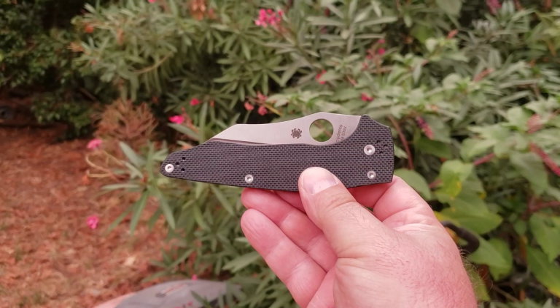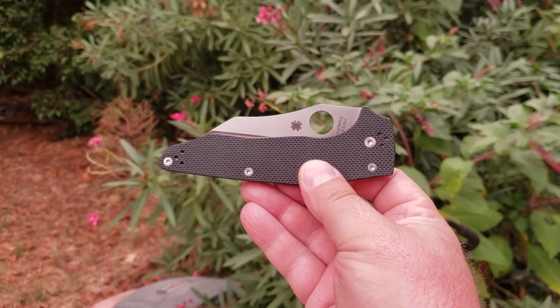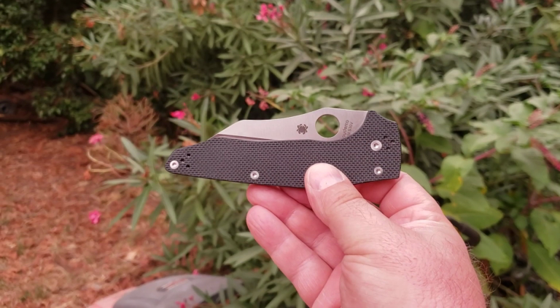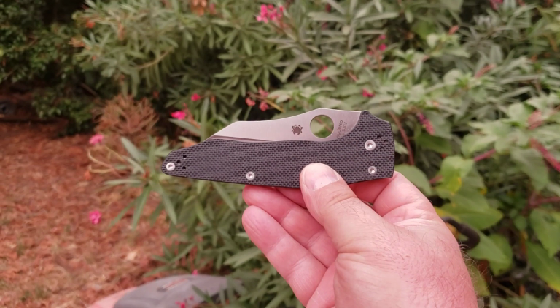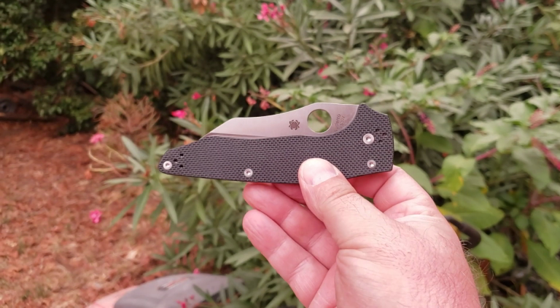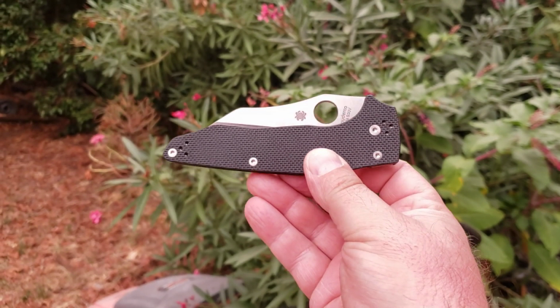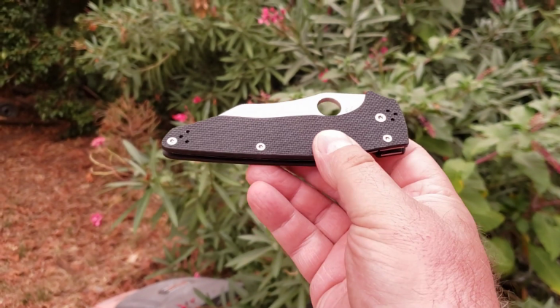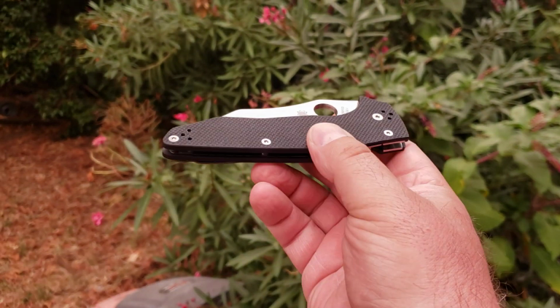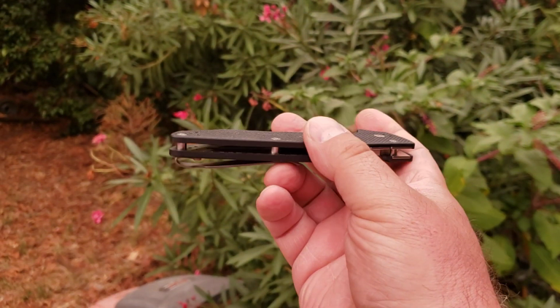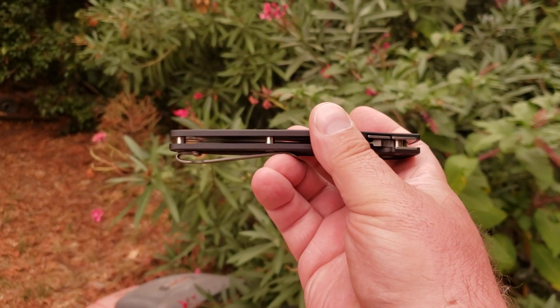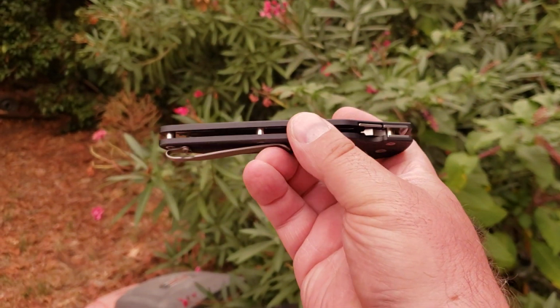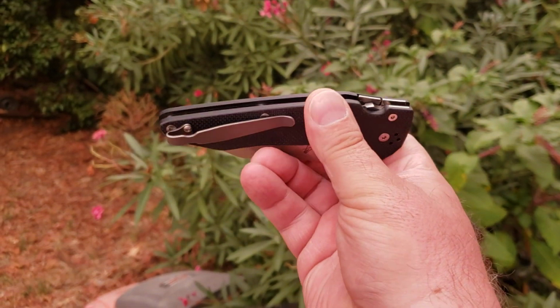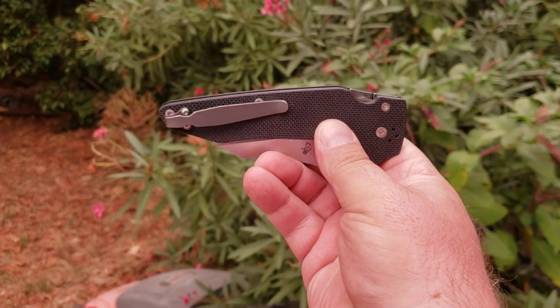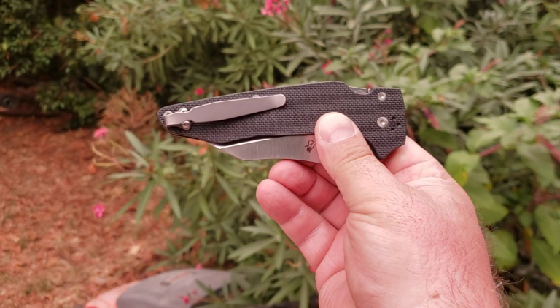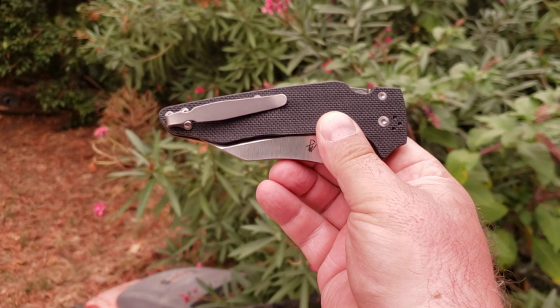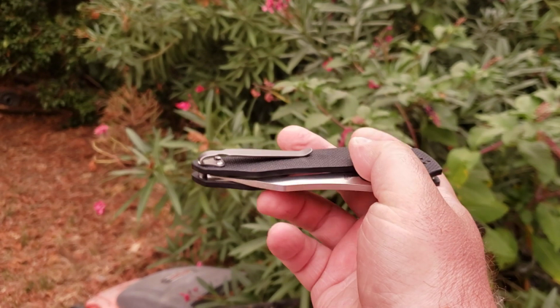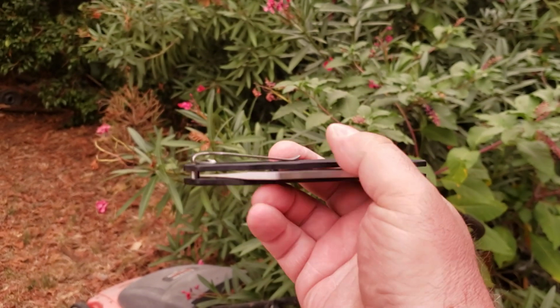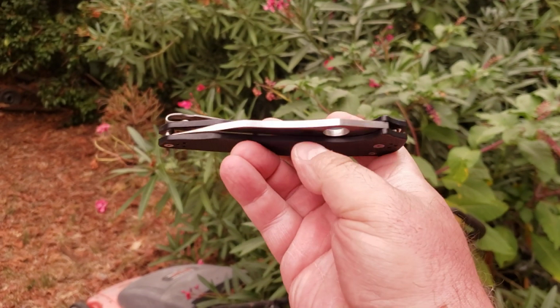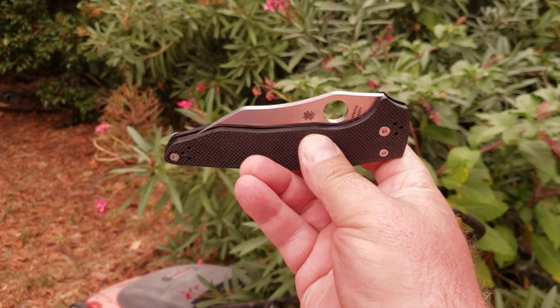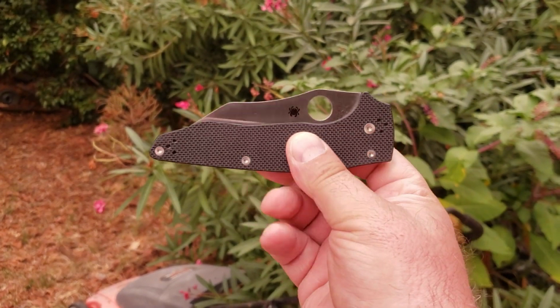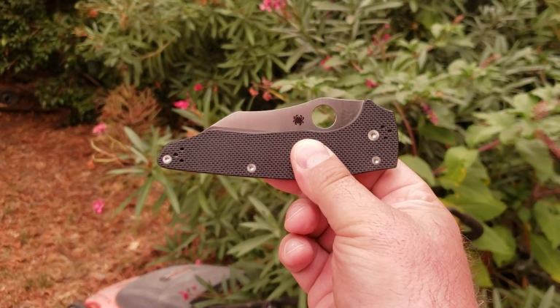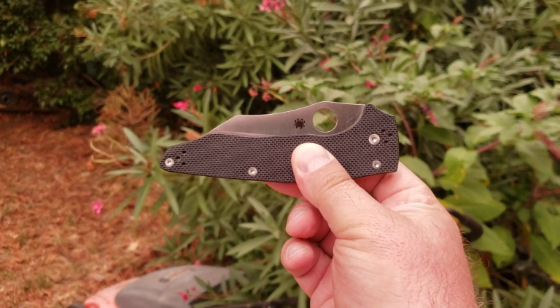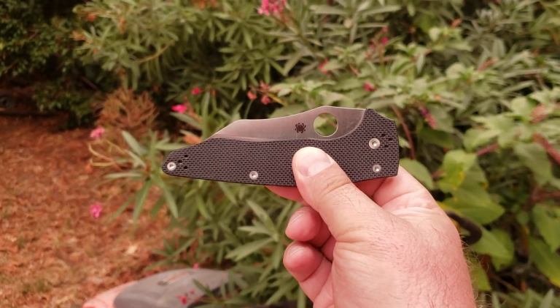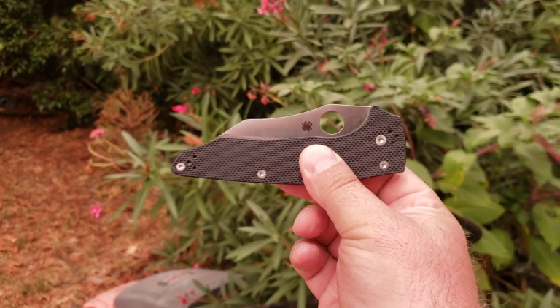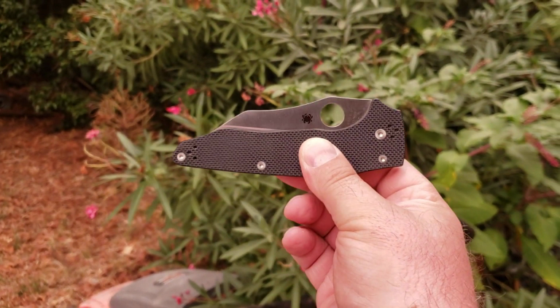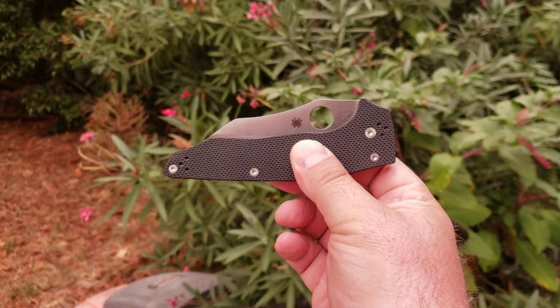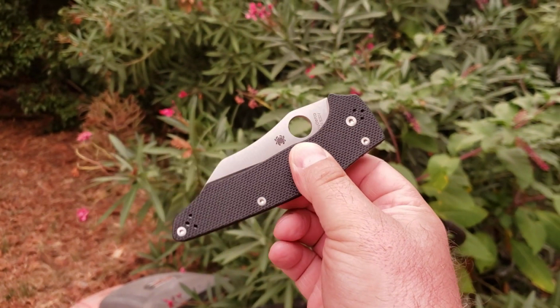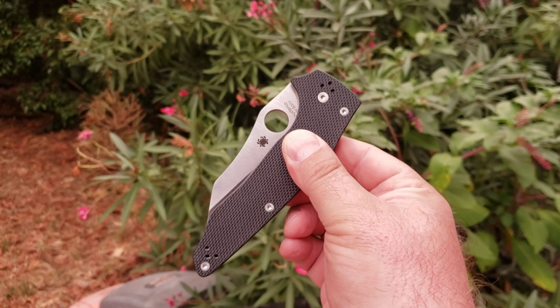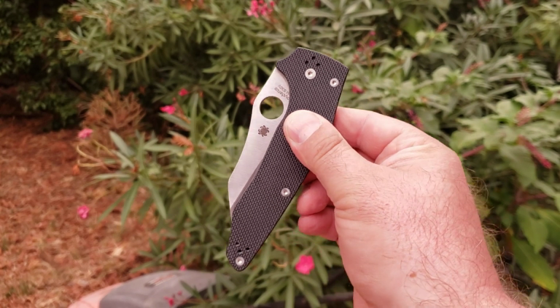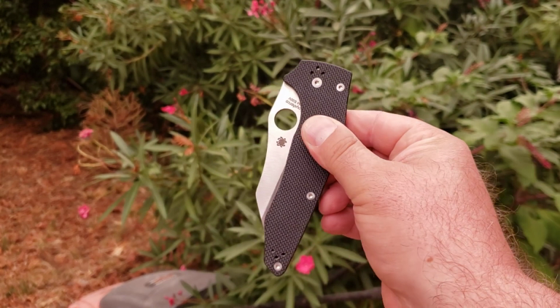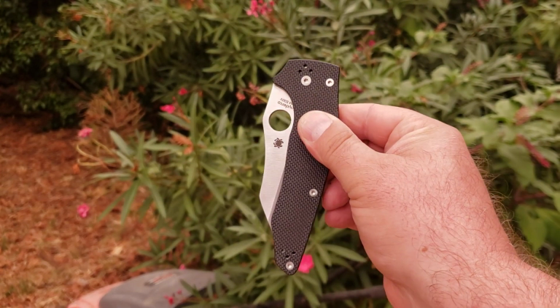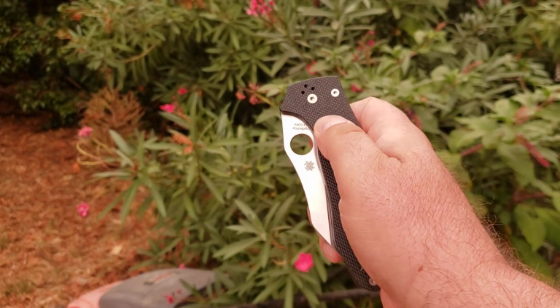What is going on YouTube? Welcome back to A Therapeutic Edge and What's in the Pocket. Today, What's in the Pocket is my Yojumbo. I love this knife, I really do.